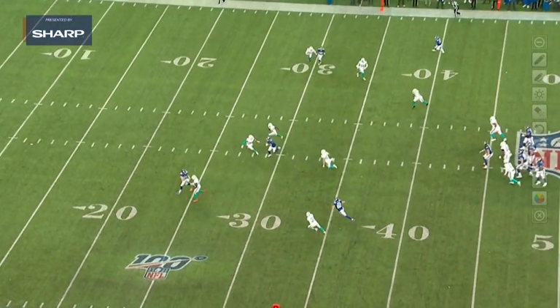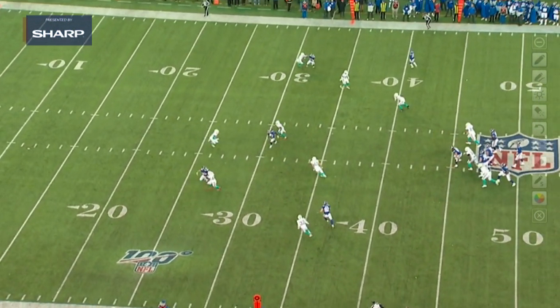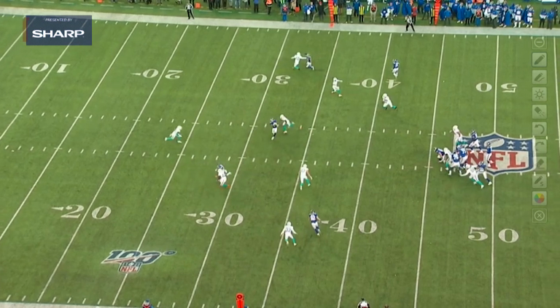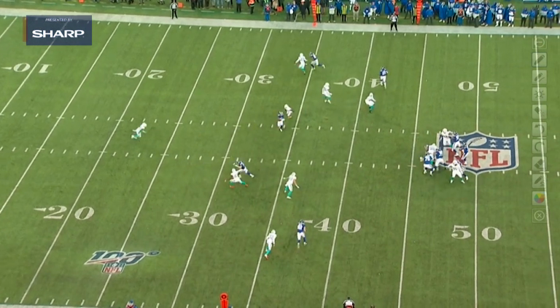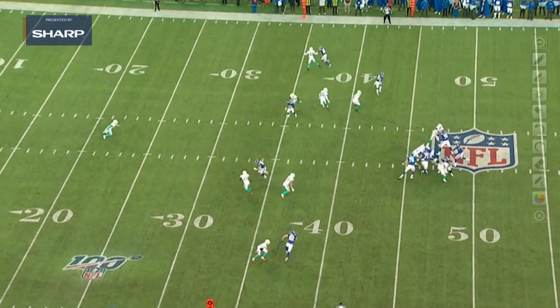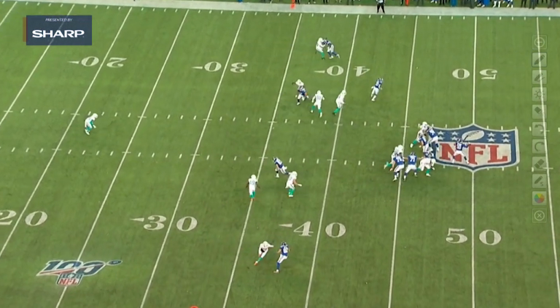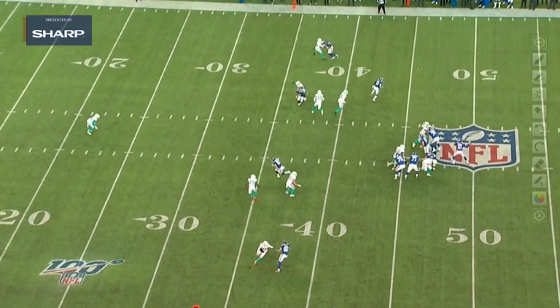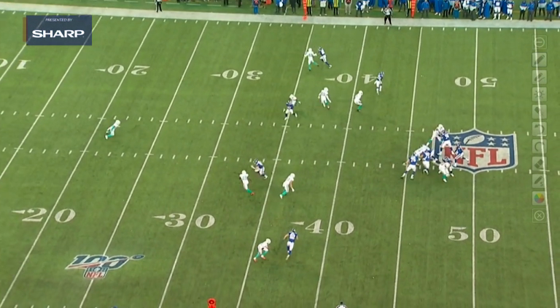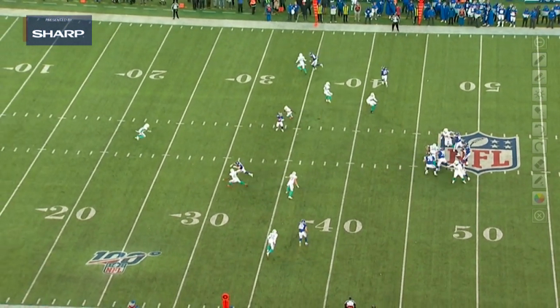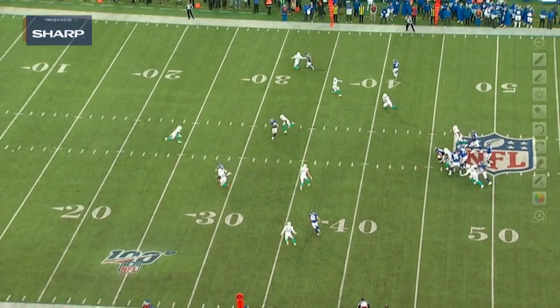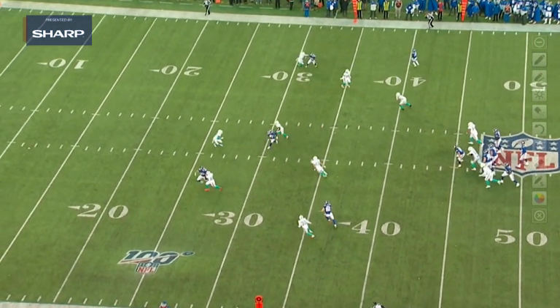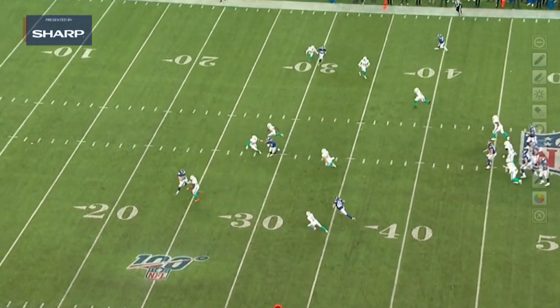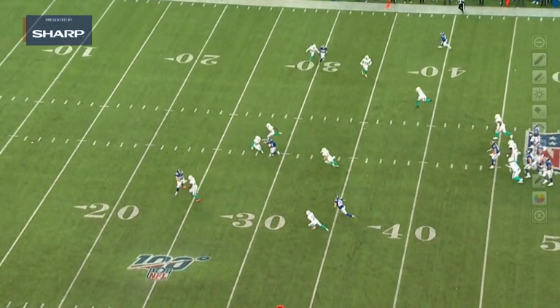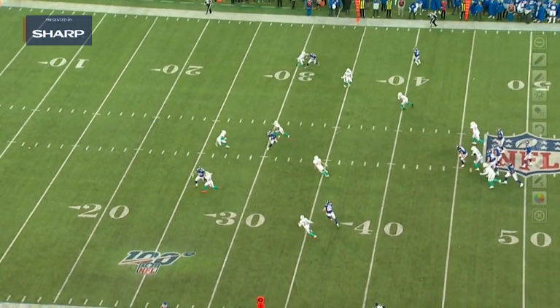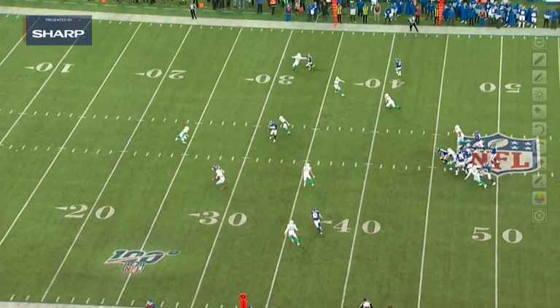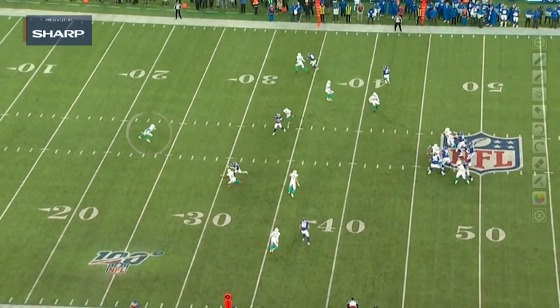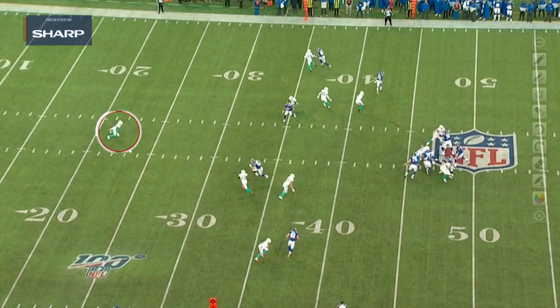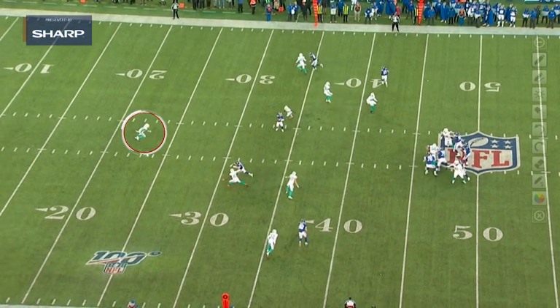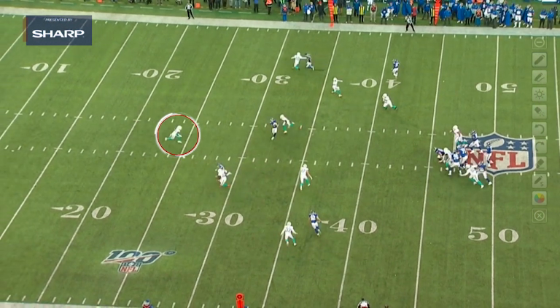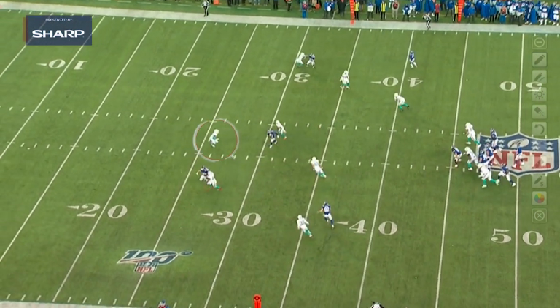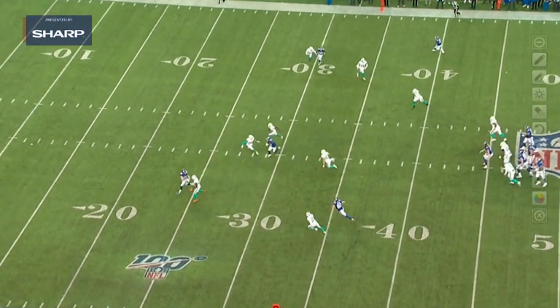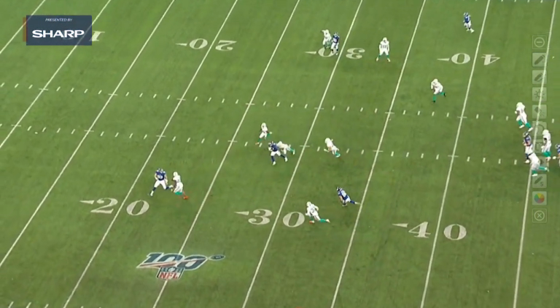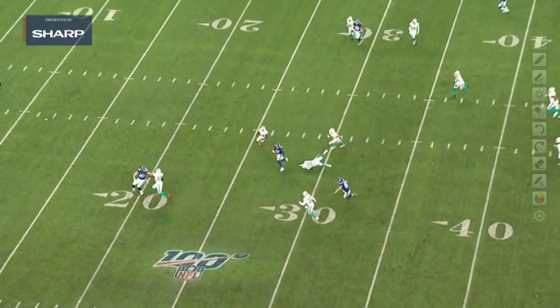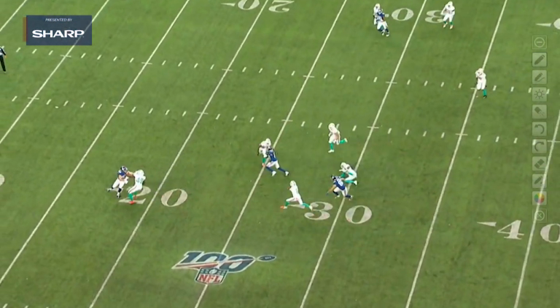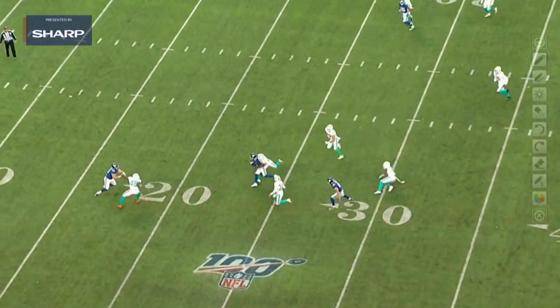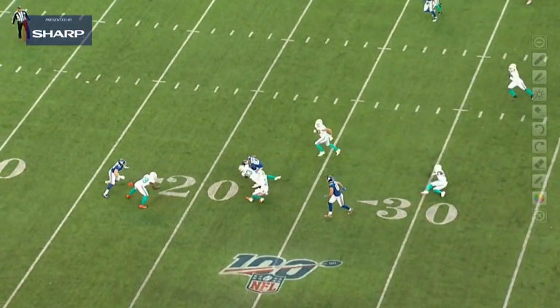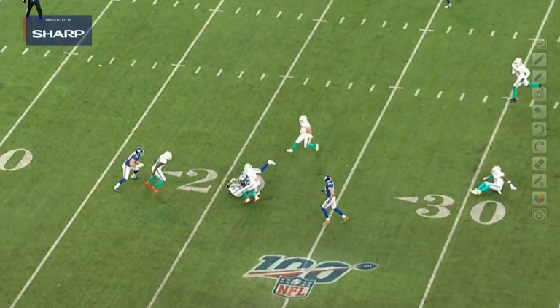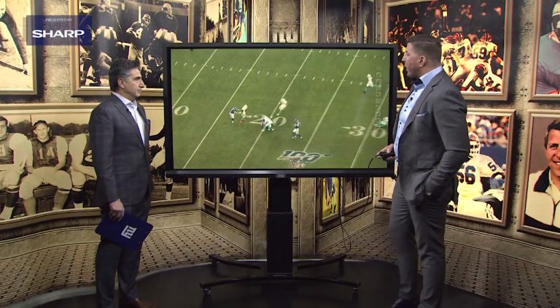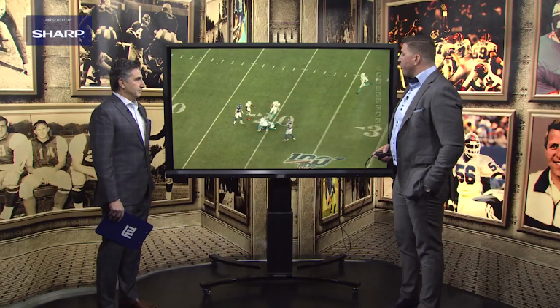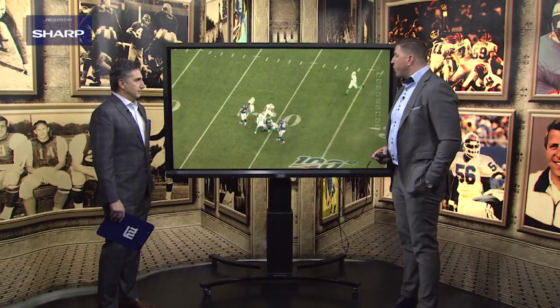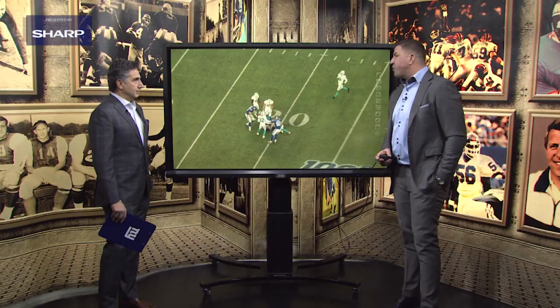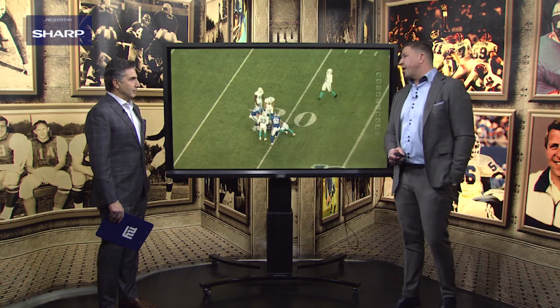And once again, the toughness coming across the middle — looking the football in, knowing that there's going to be a safety coming downhill, securing it, and showing that explosion to turn it back up for yards after contact.